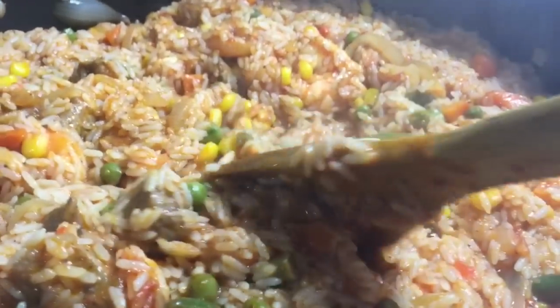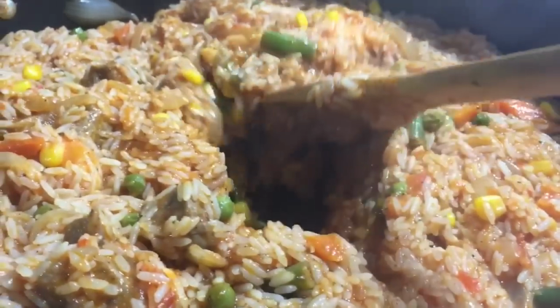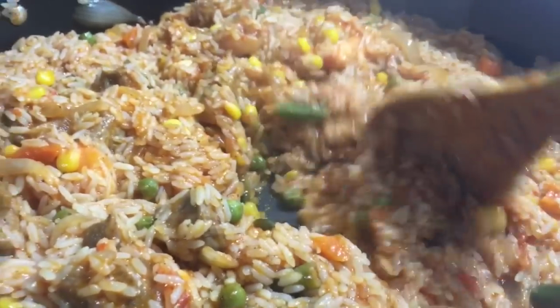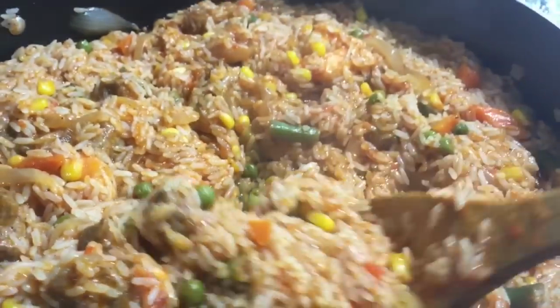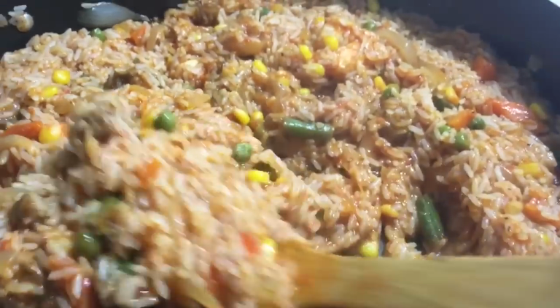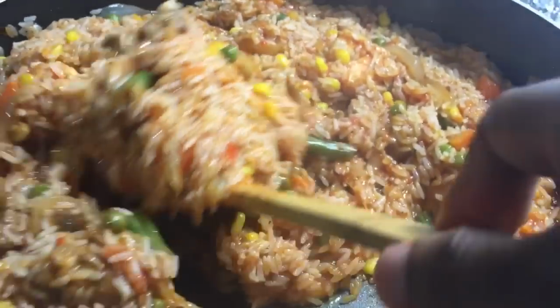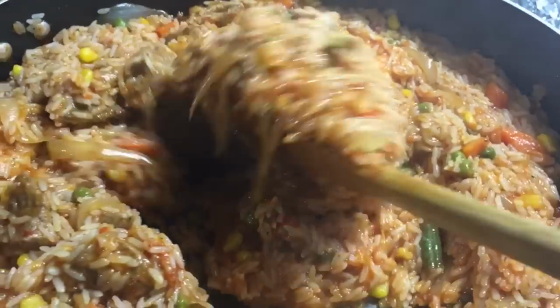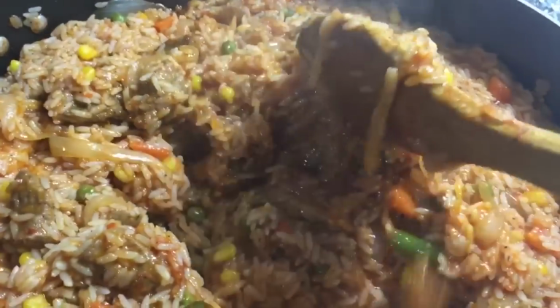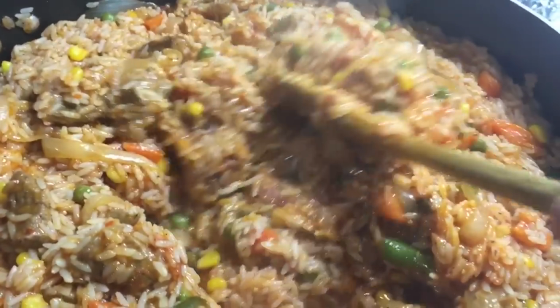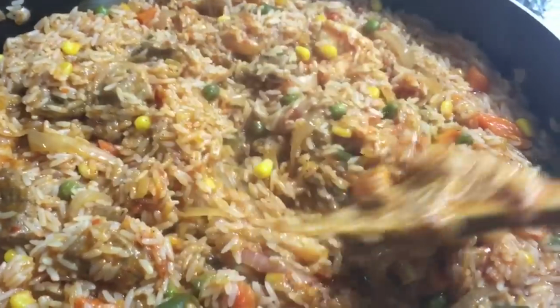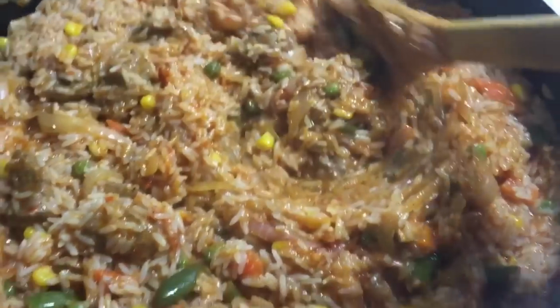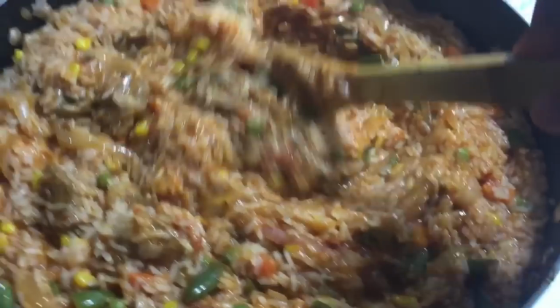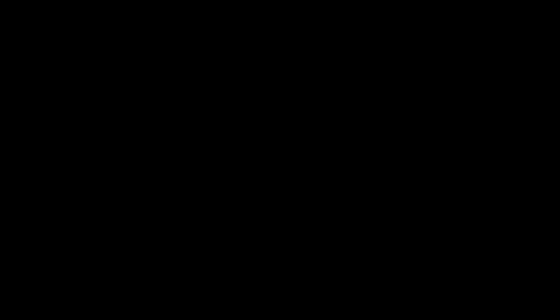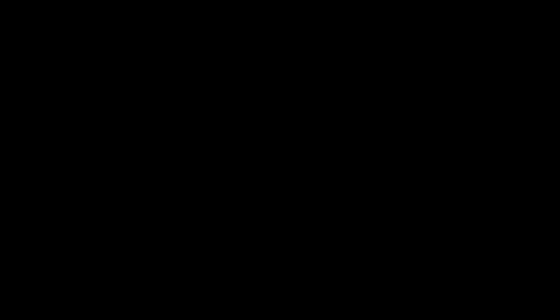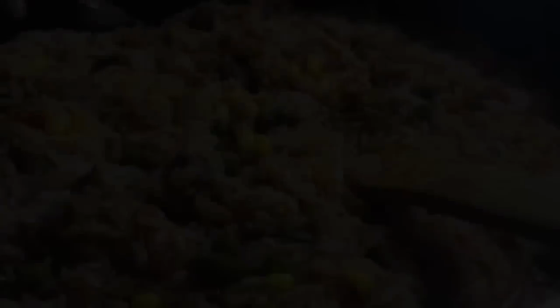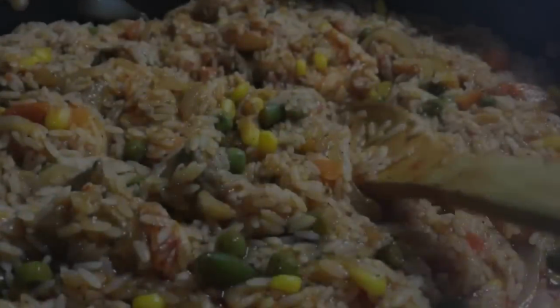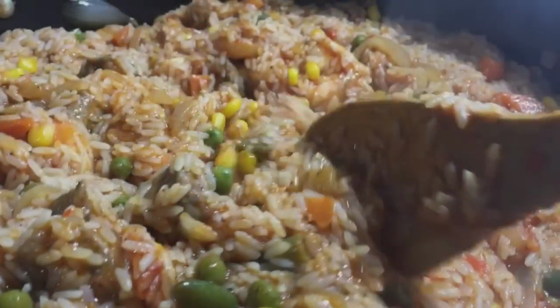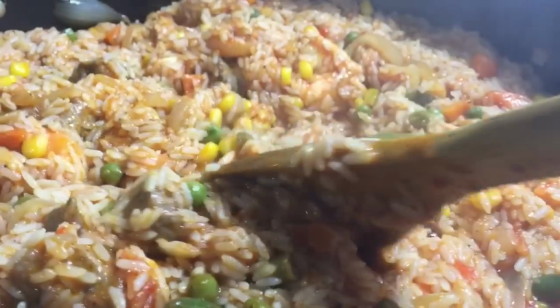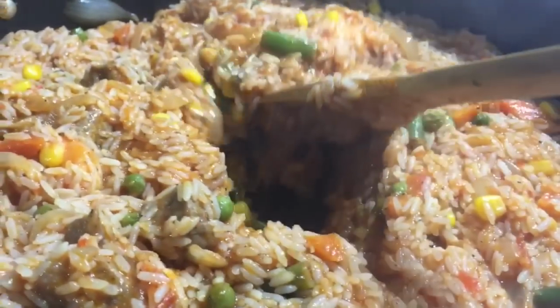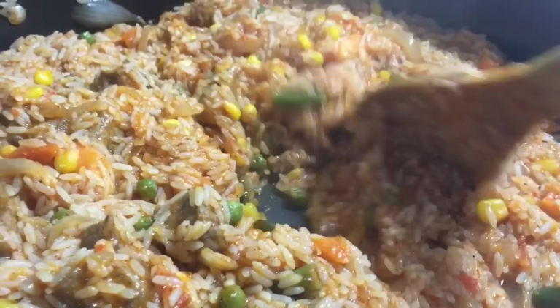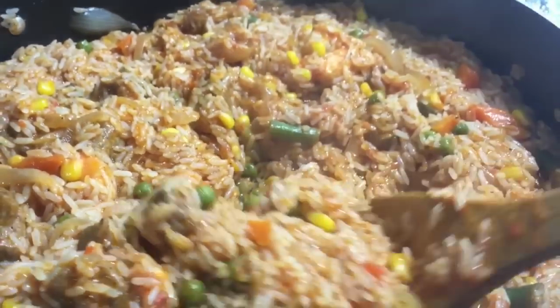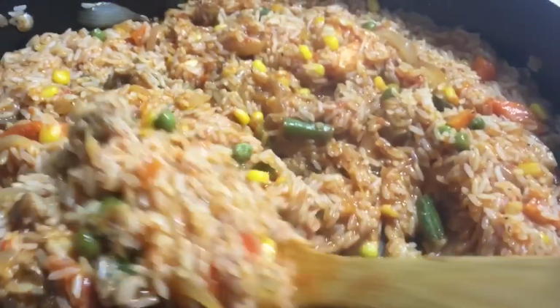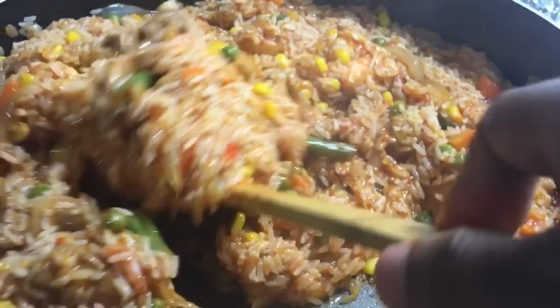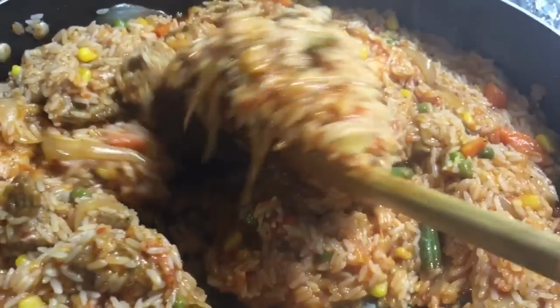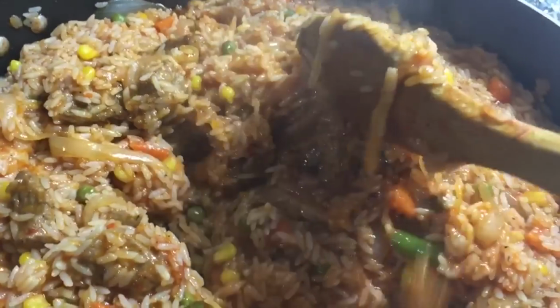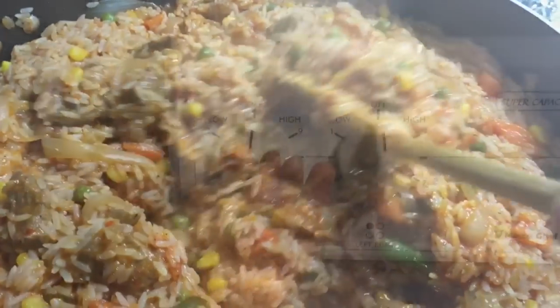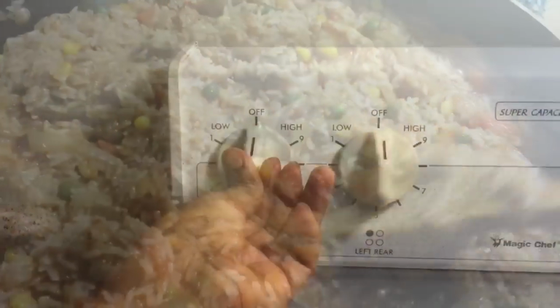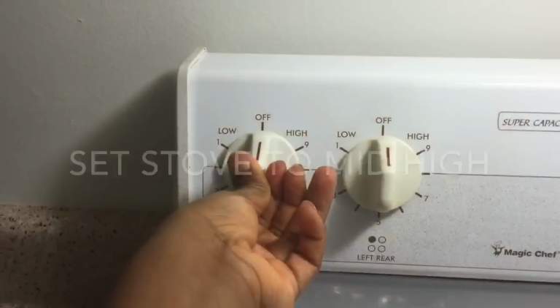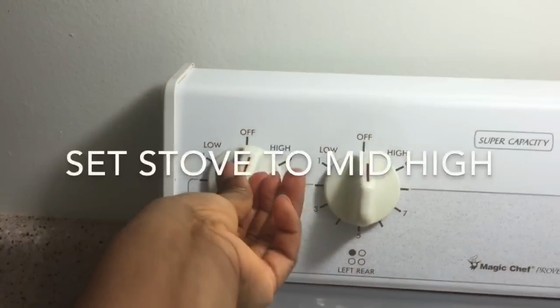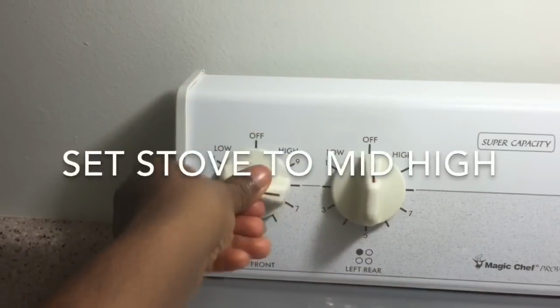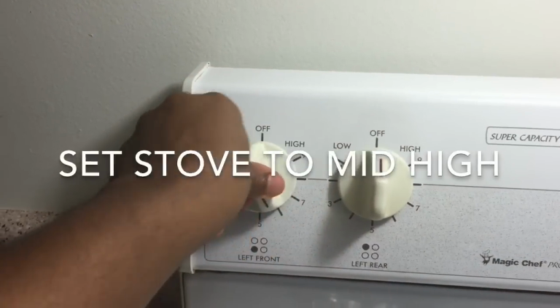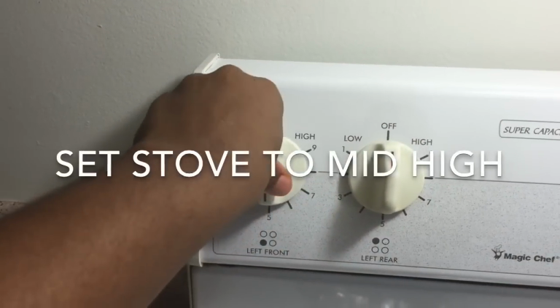One of the keys to cooking good jollof rice is do not add a lot of water at first. You just want to add a little bit at a time, and you want to cover your pot because the steam helps cook your rice.